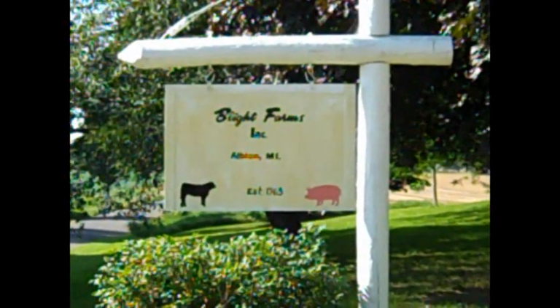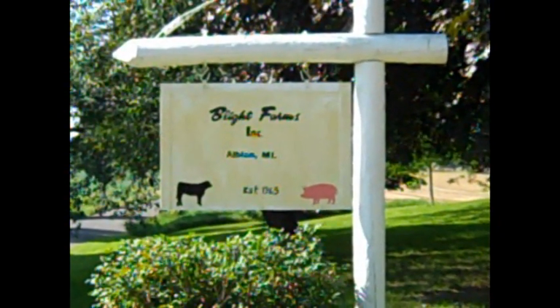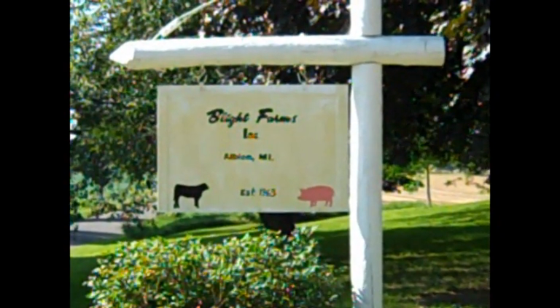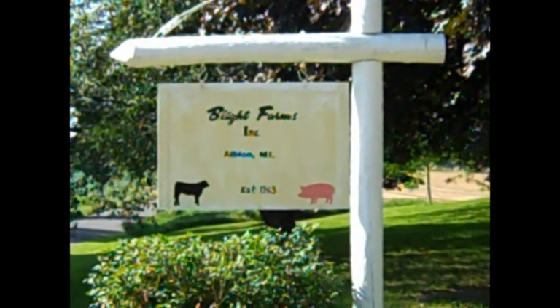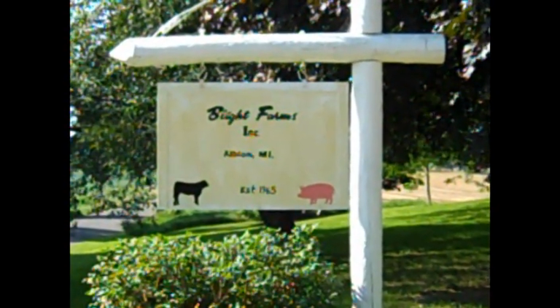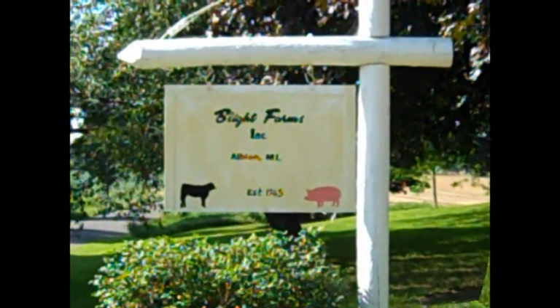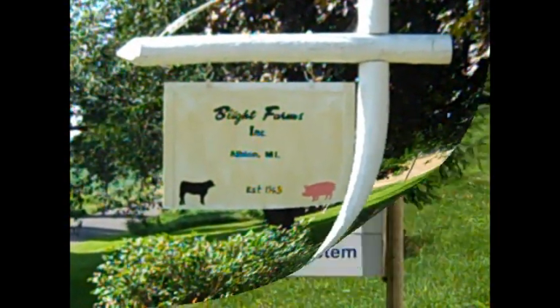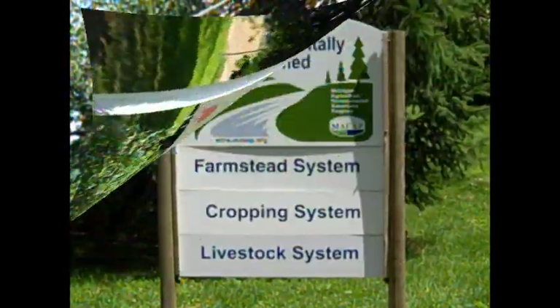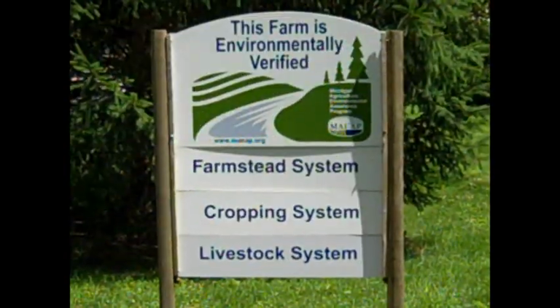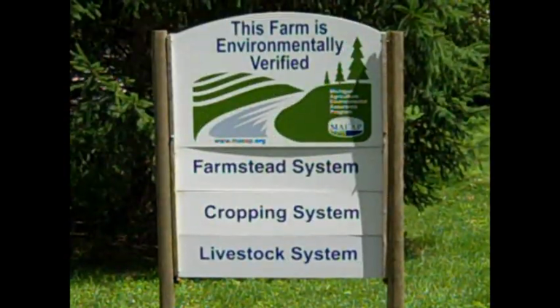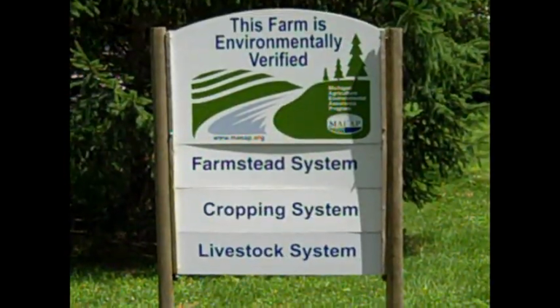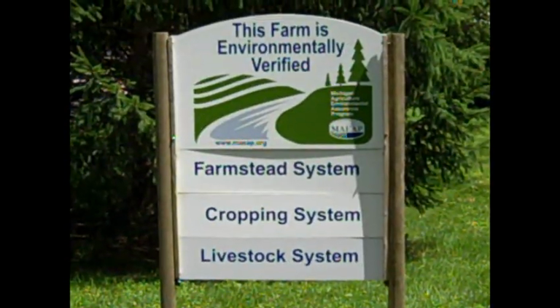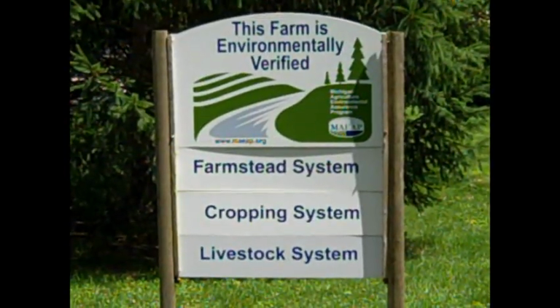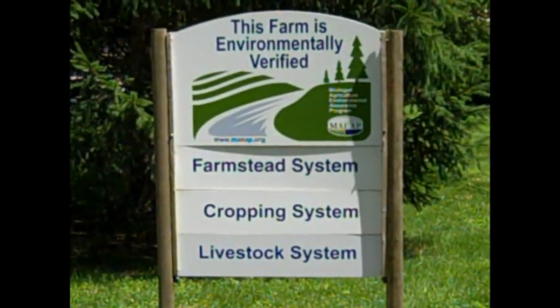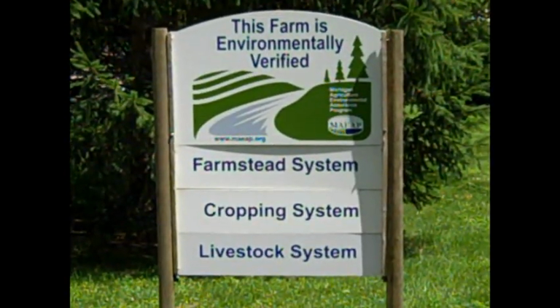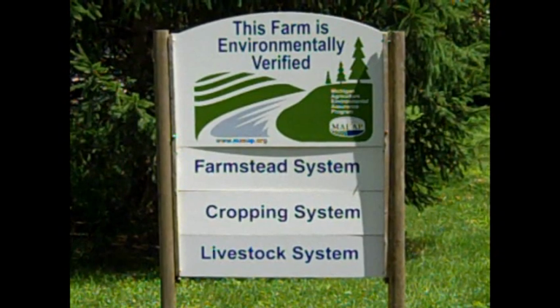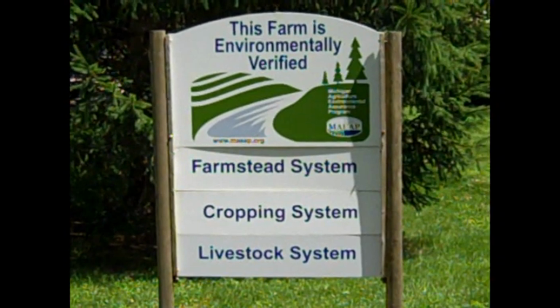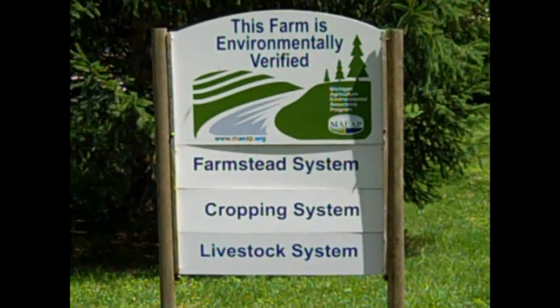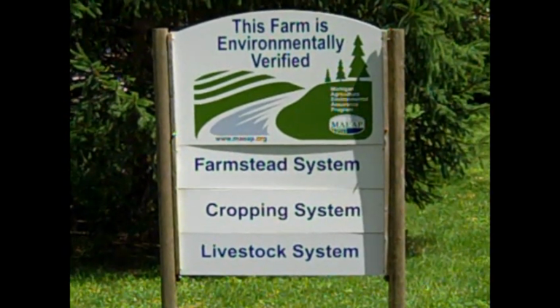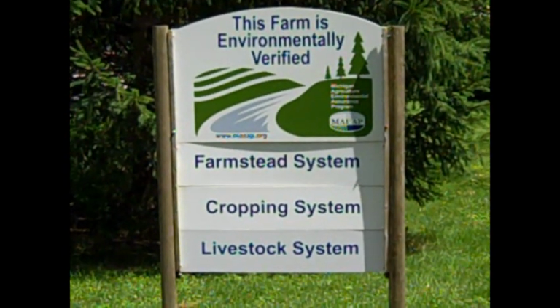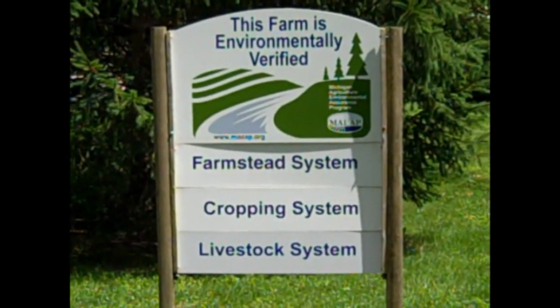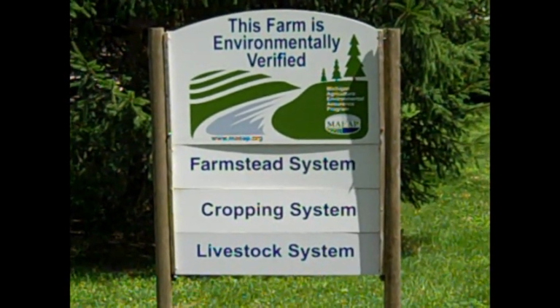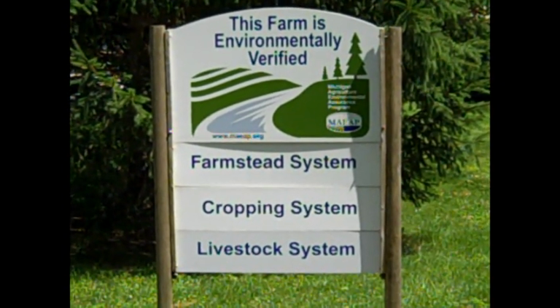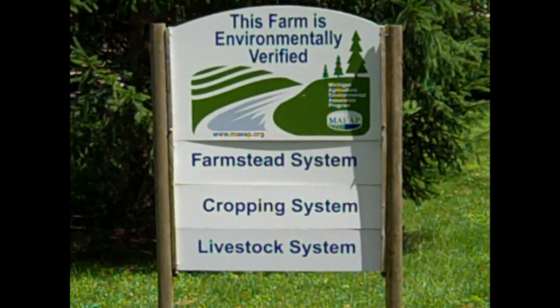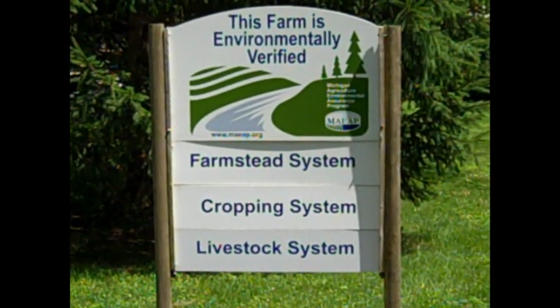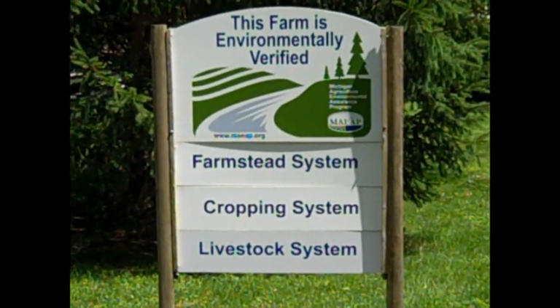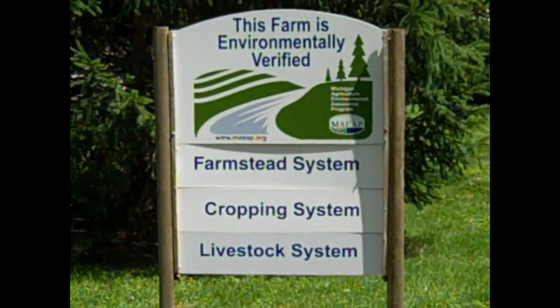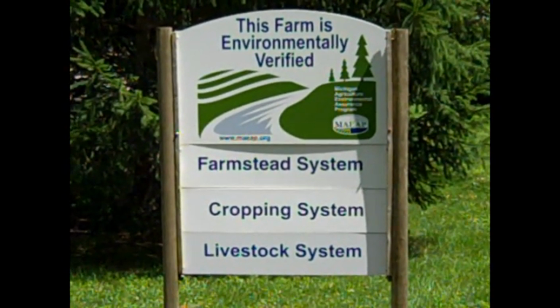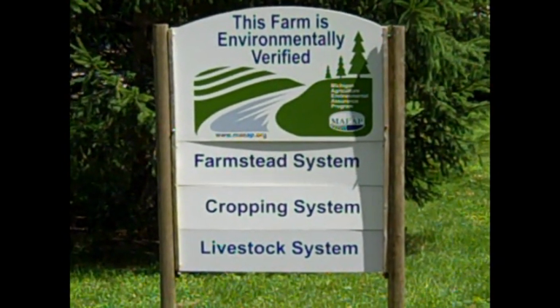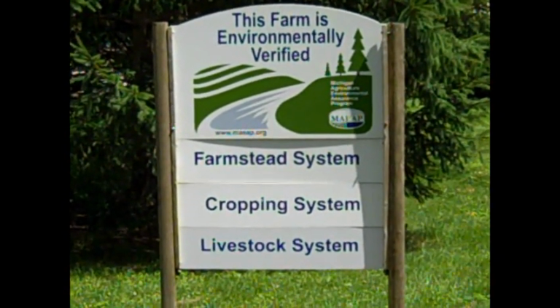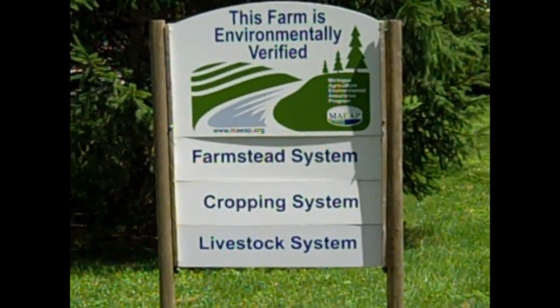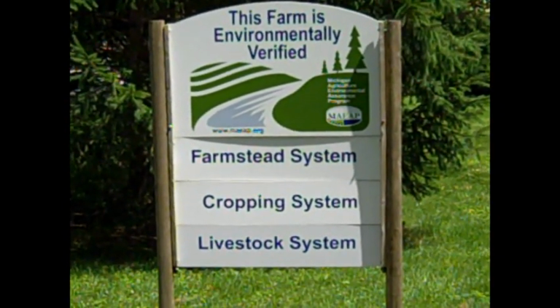Today we will be slurry seeding cover crops at the Blight Farm in Albion, Michigan. This work was funded by a conservation innovation grant from the USDA Natural Resource Conservation Service.